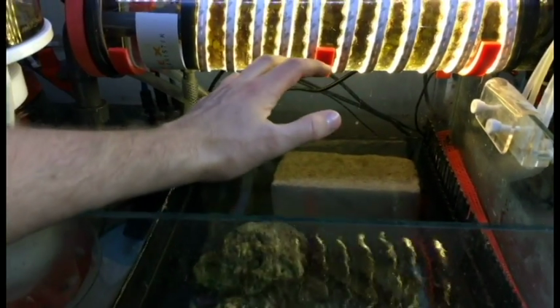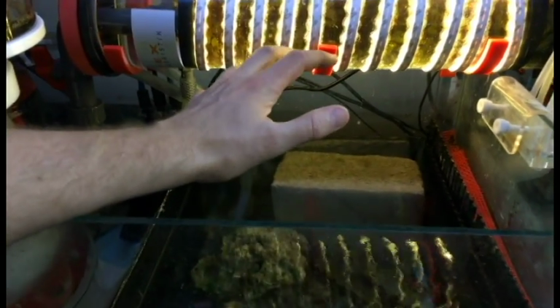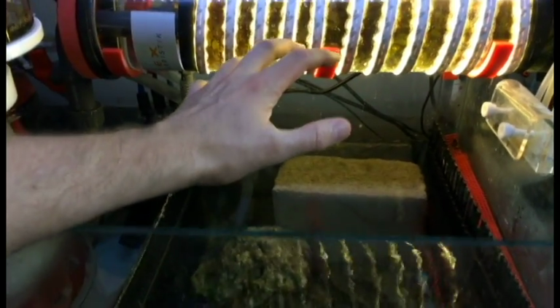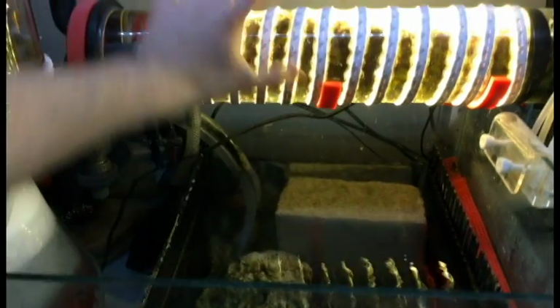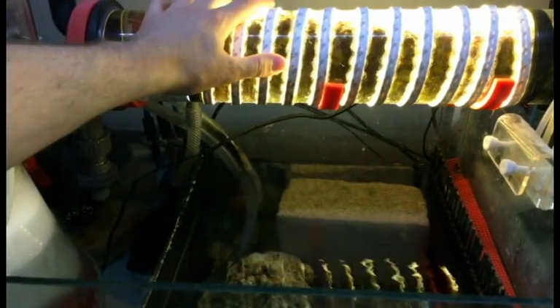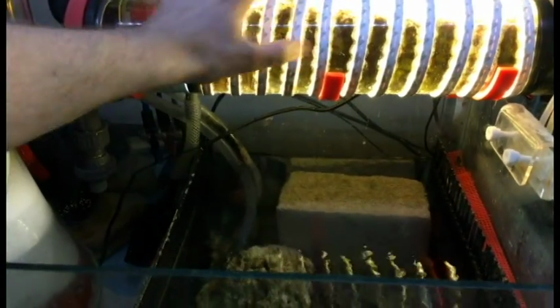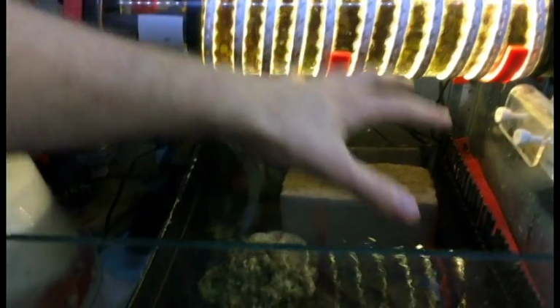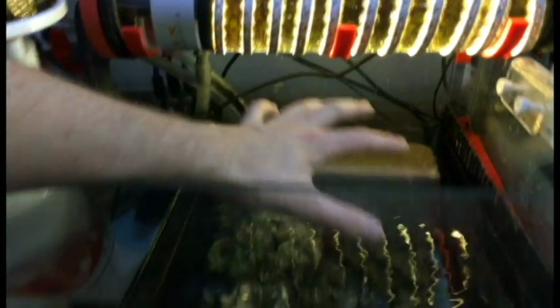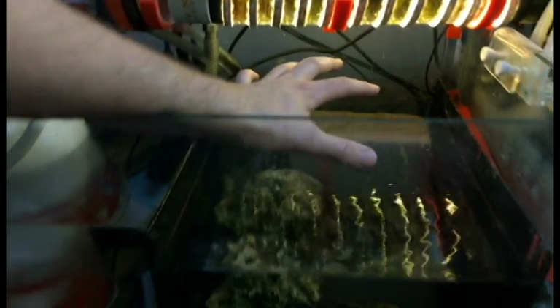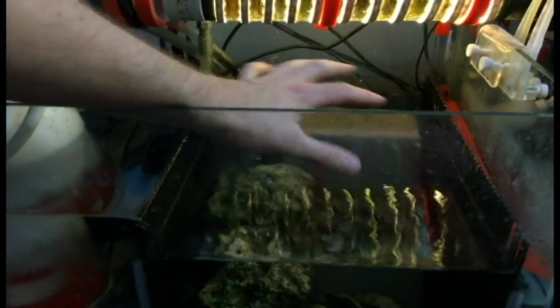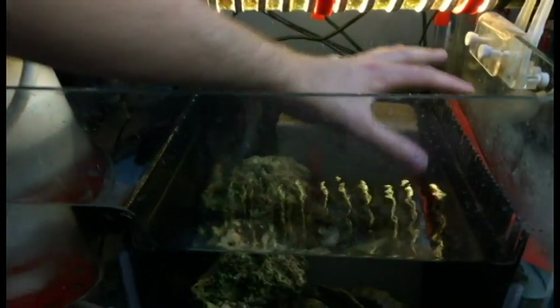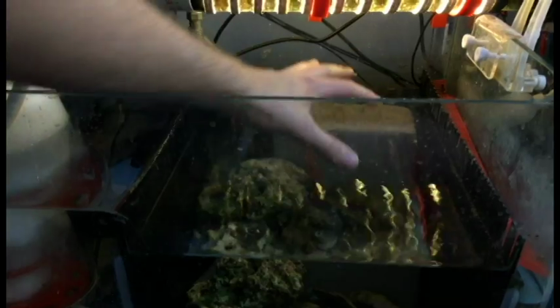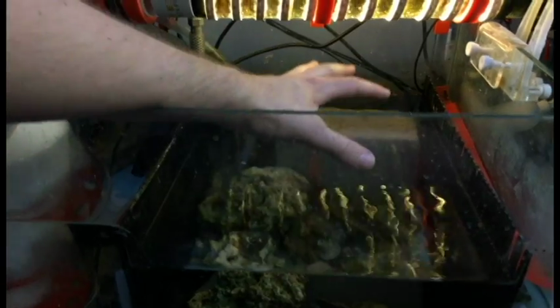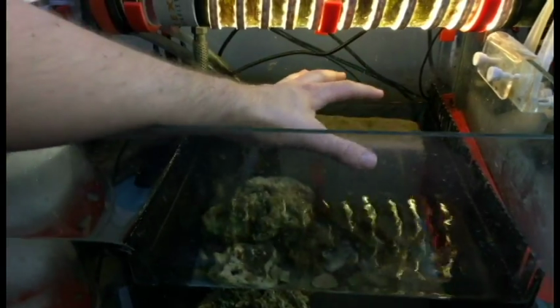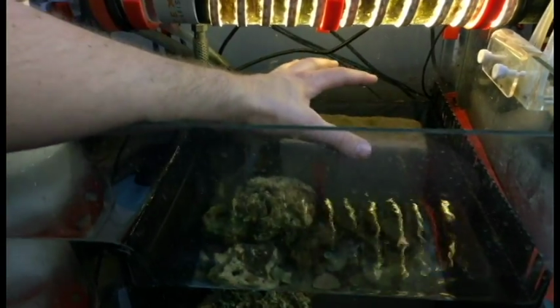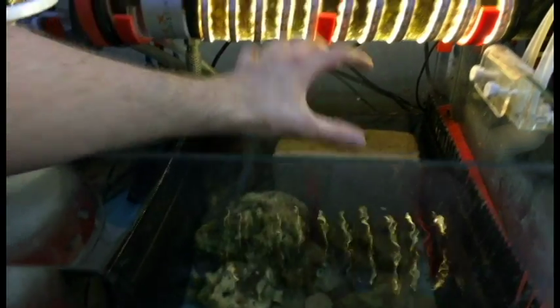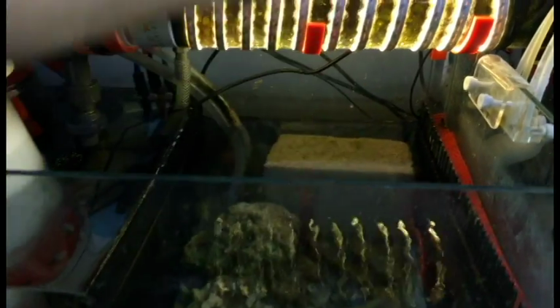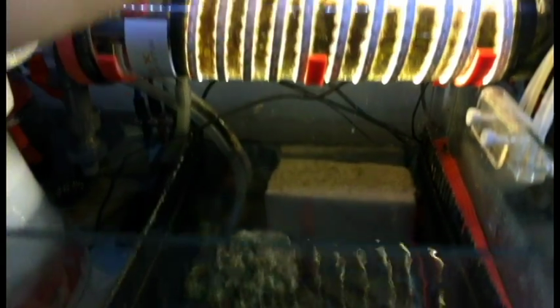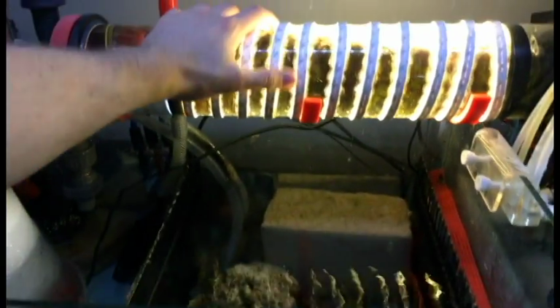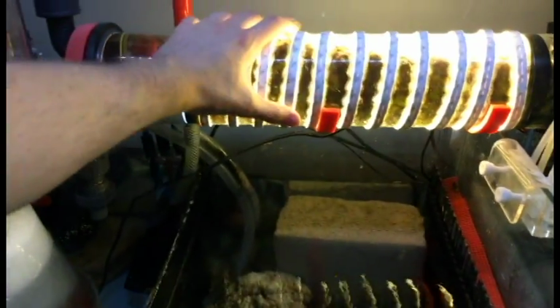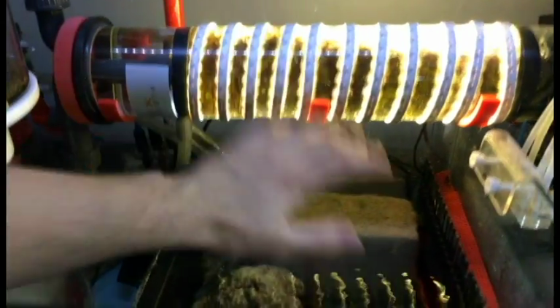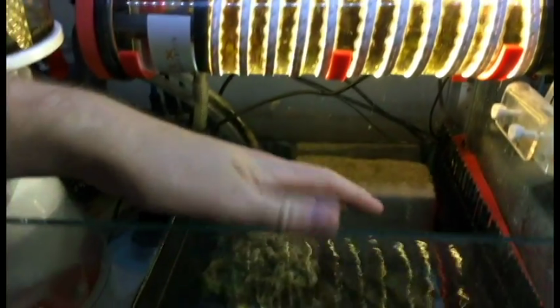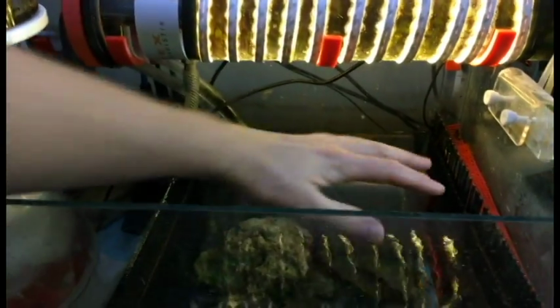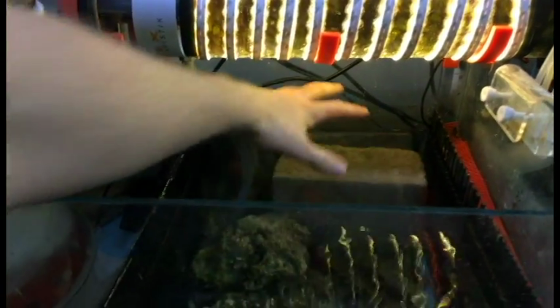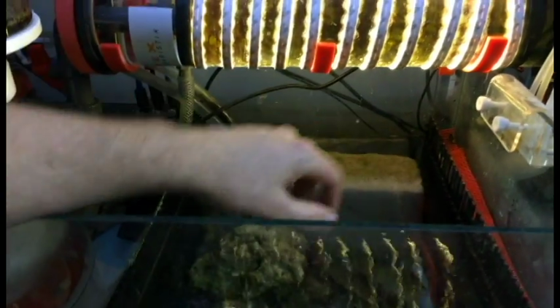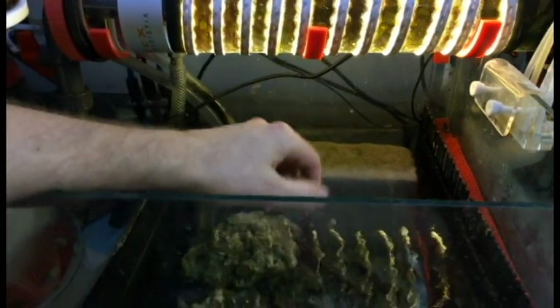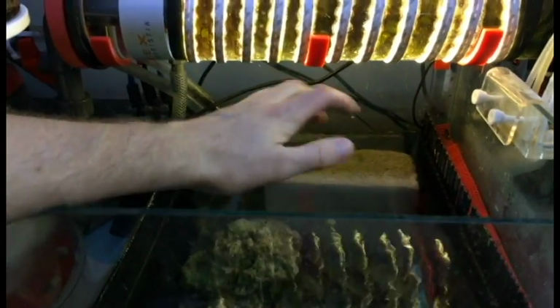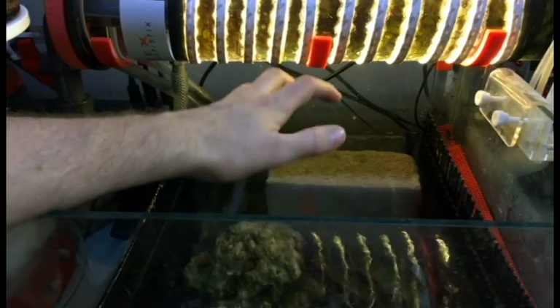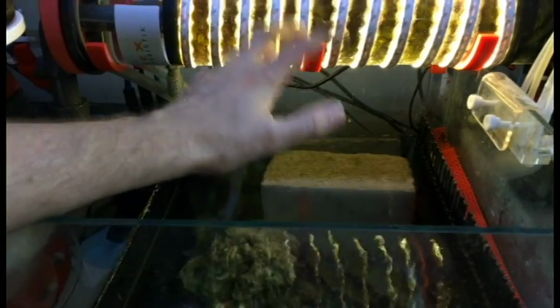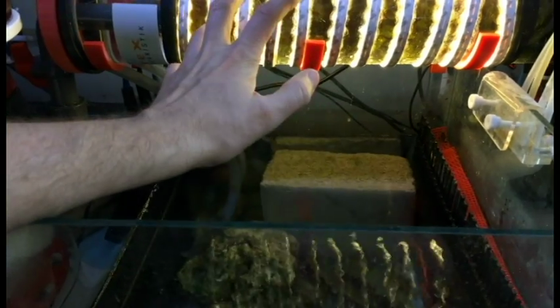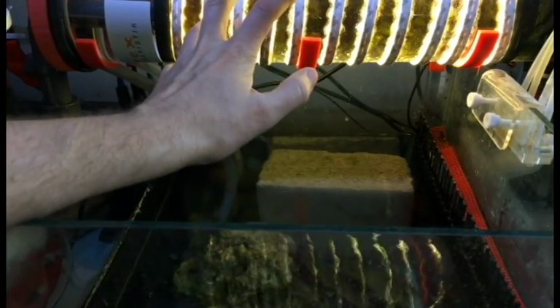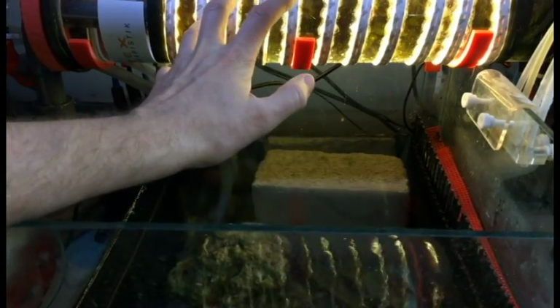The reason I built this is because I want to turn this area into a frag section and I needed the space. So putting in the chaeto reactor let me free up this whole chamber, which is going to be great for frags and cleaning up my display tank.